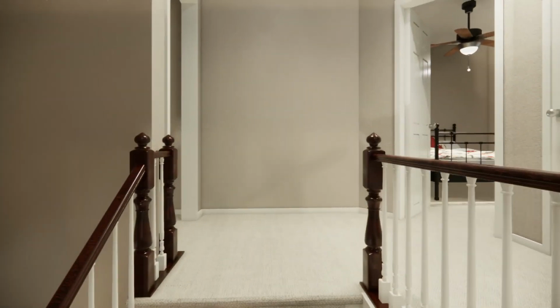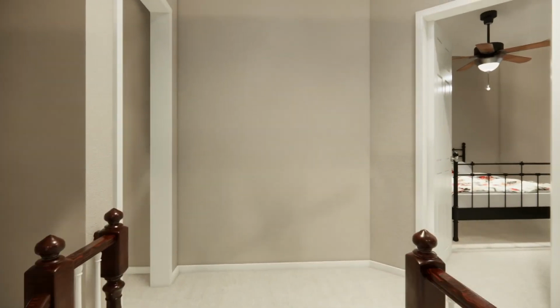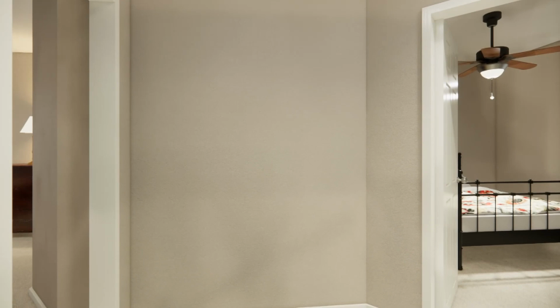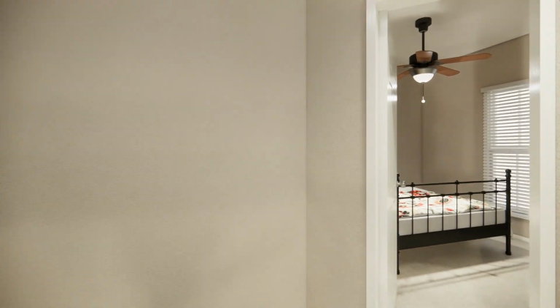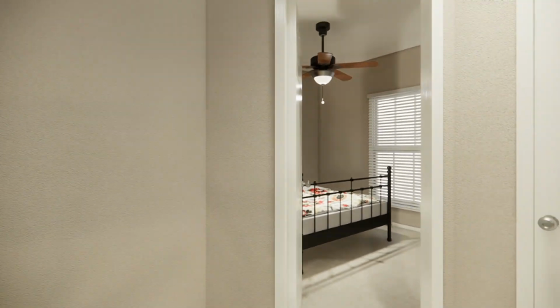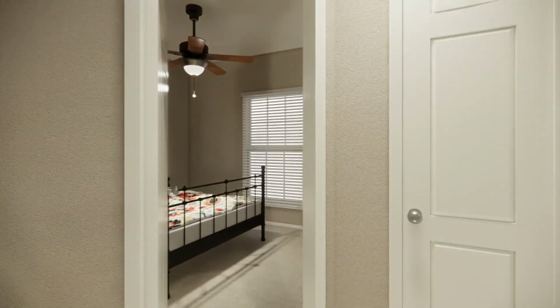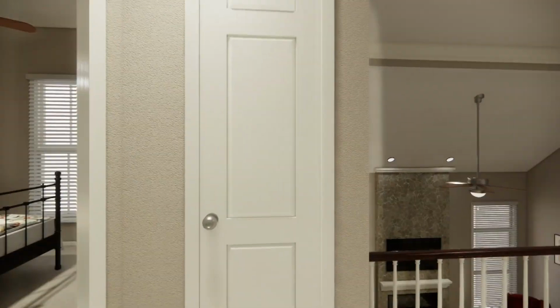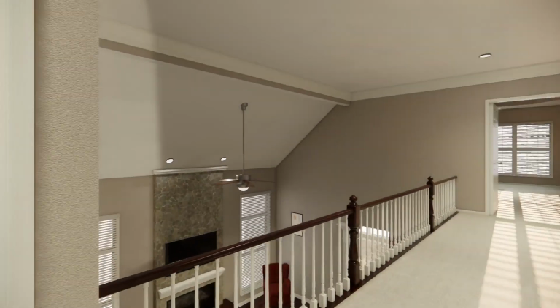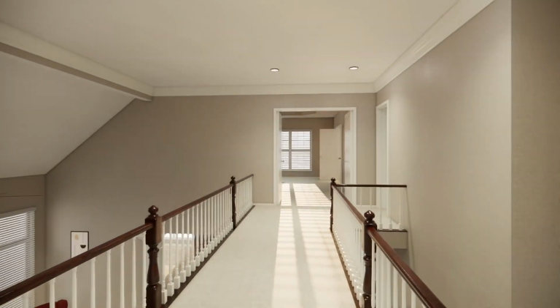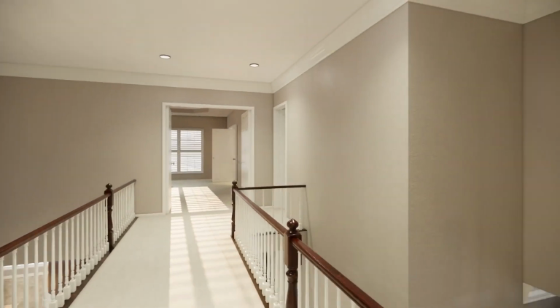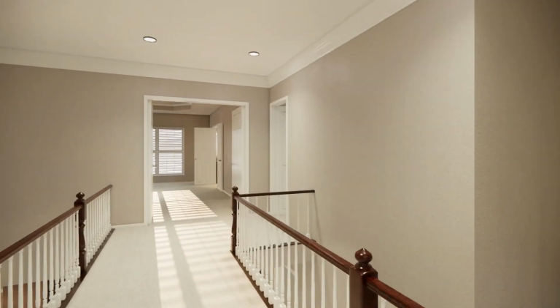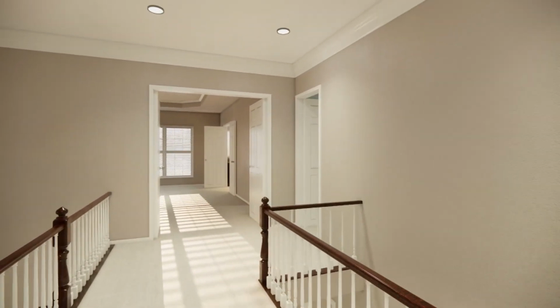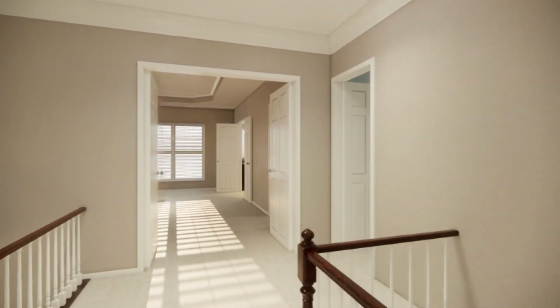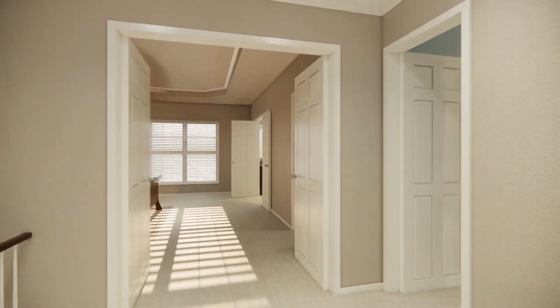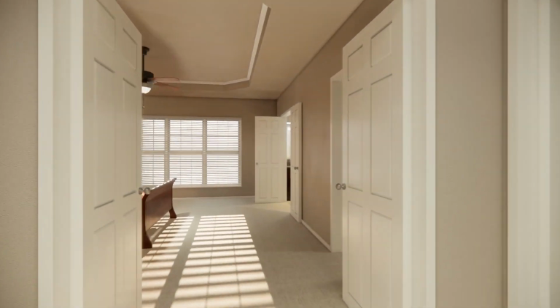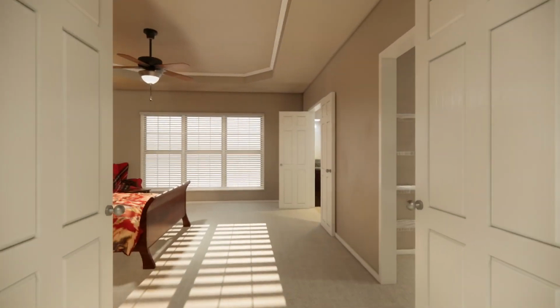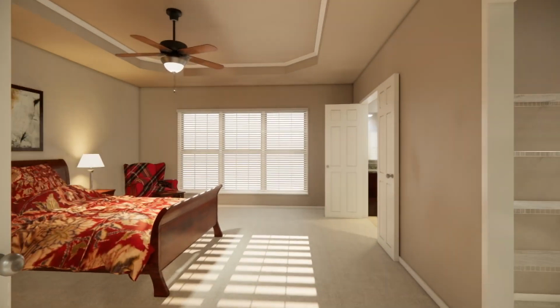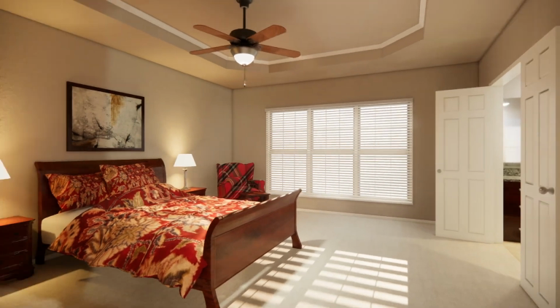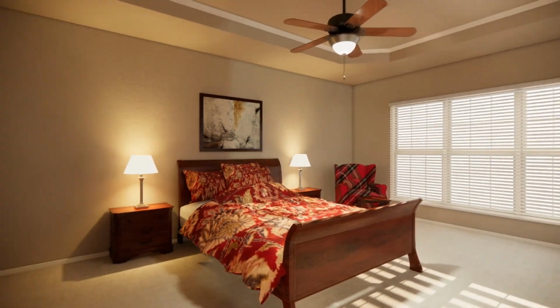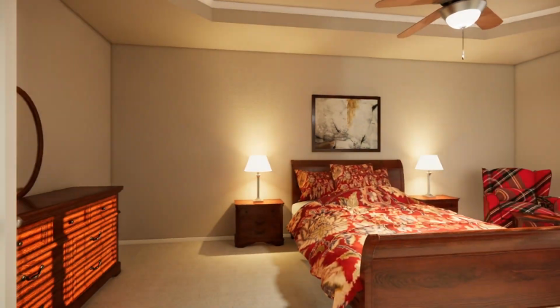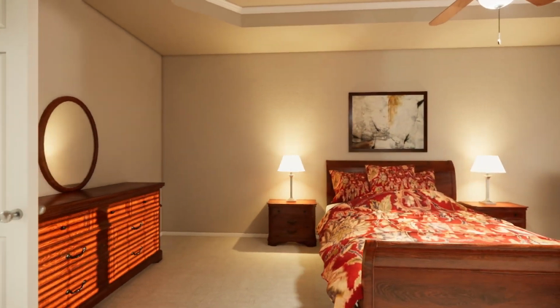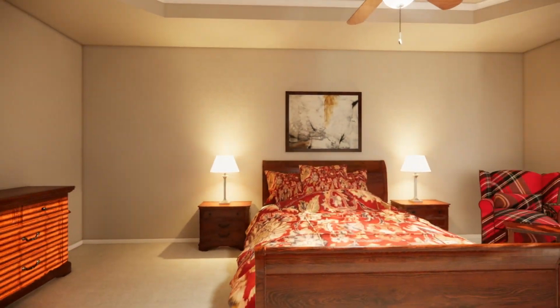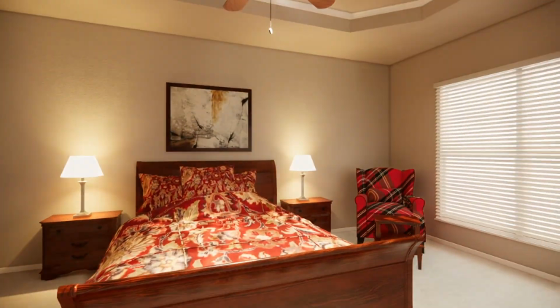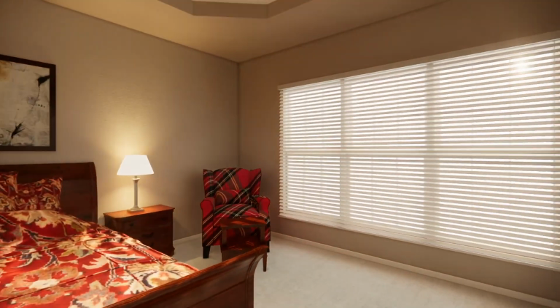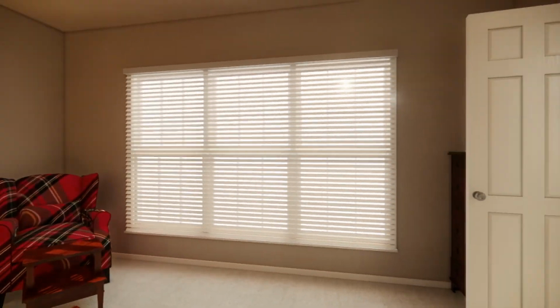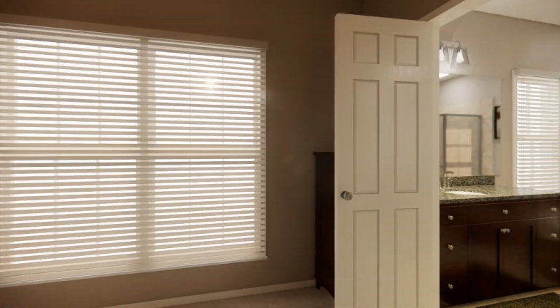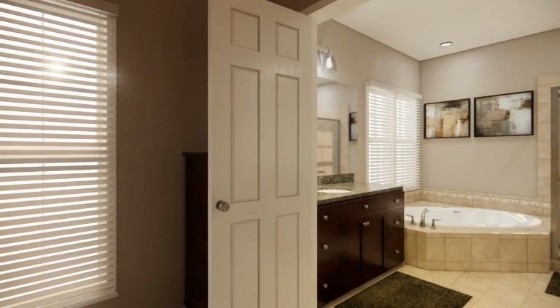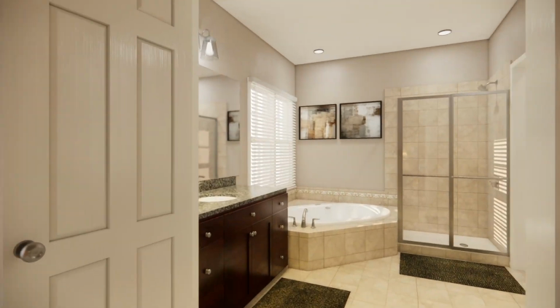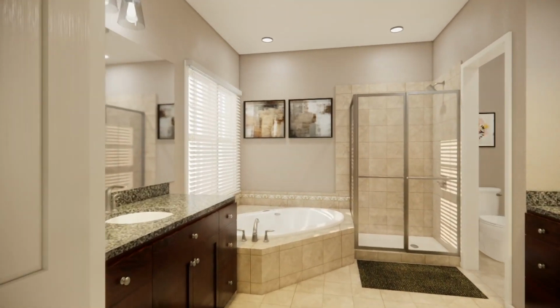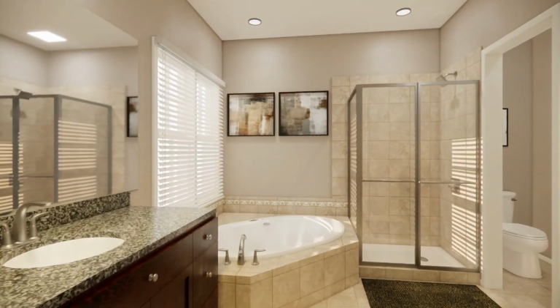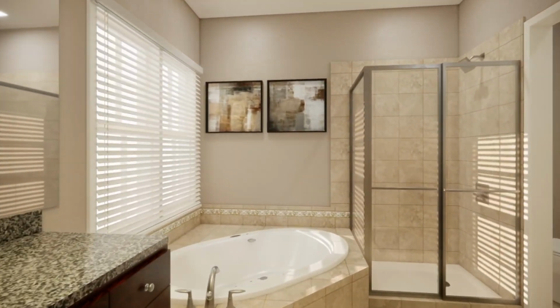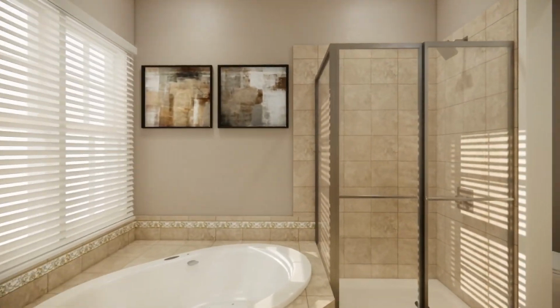Upstairs, the primary suite is a true retreat. Enjoy a walk-in closet, tray ceilings, and a spa-like bathroom with dual vanities, a walk-in shower, a soaking tub, and a separate water closet.